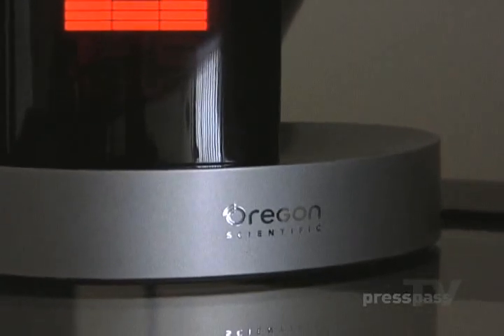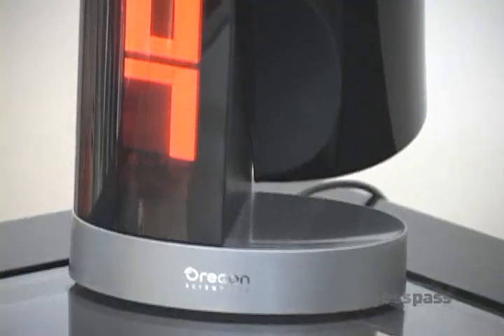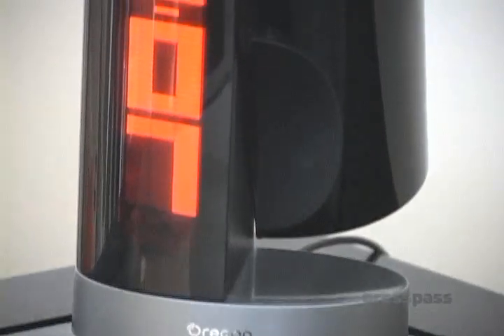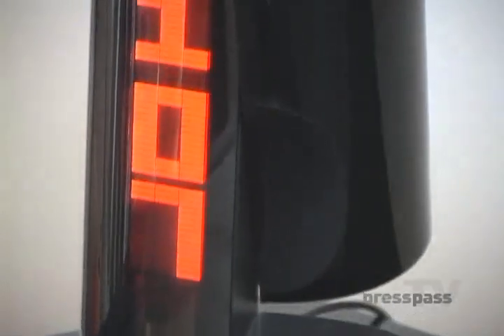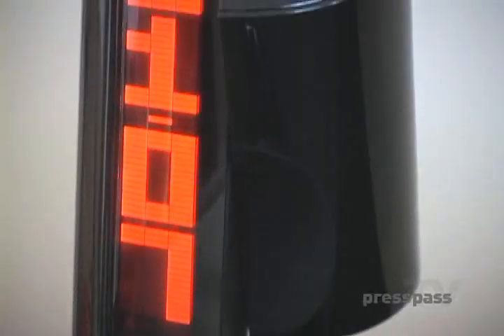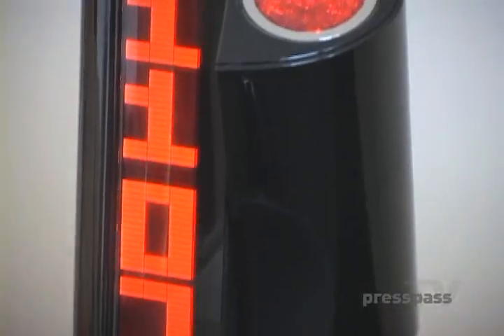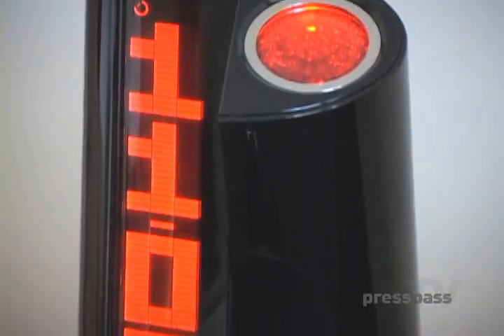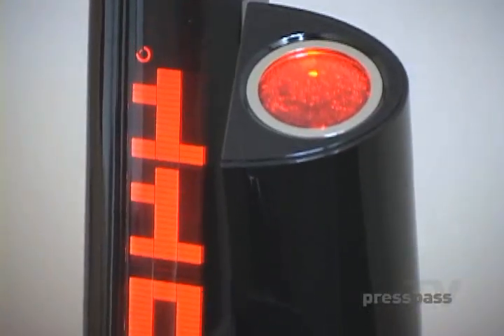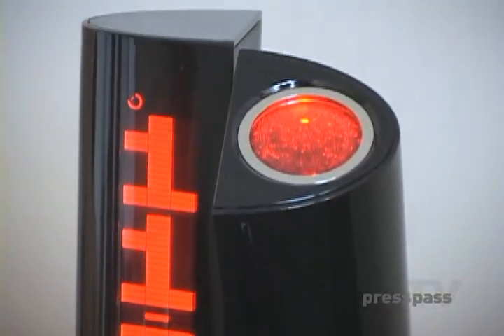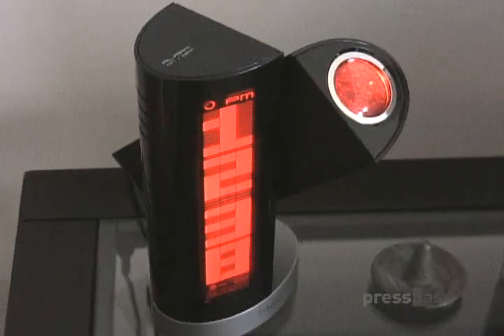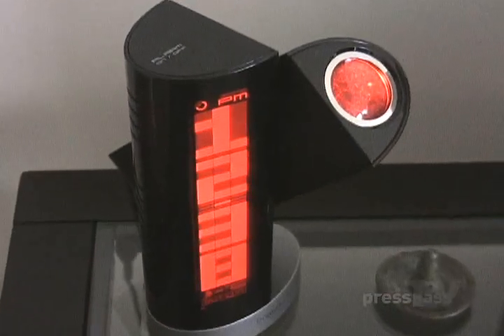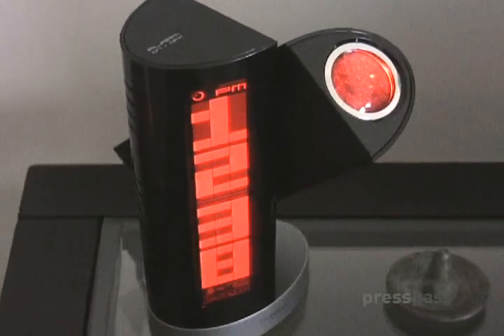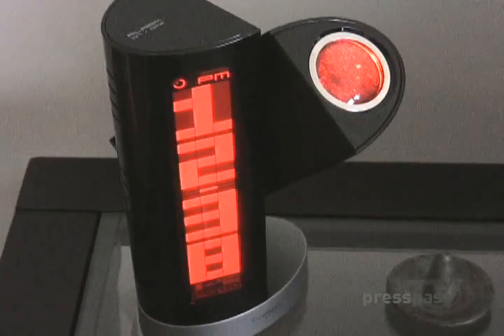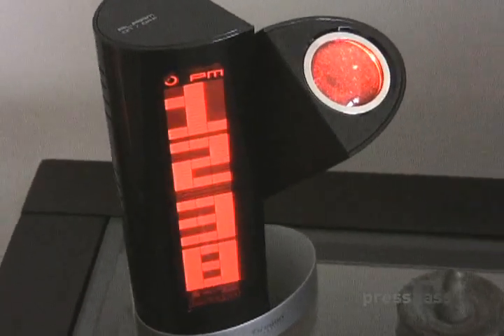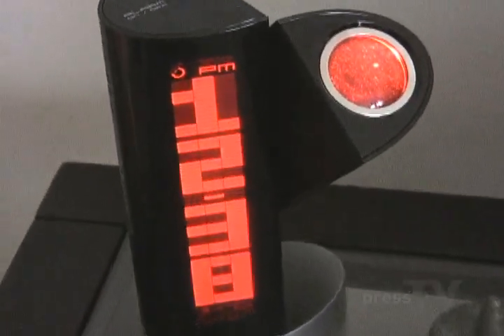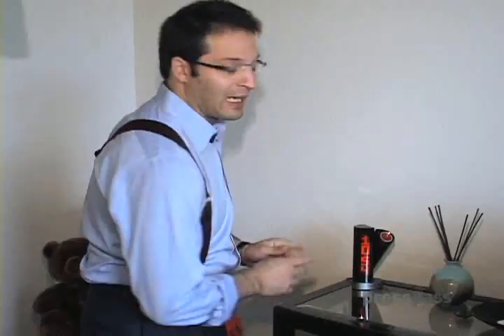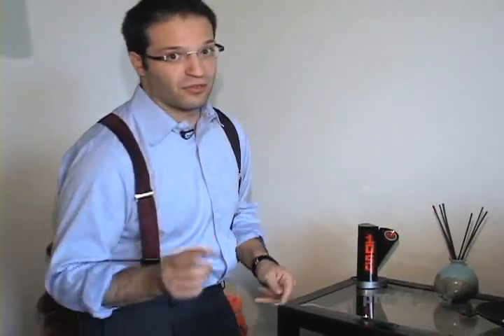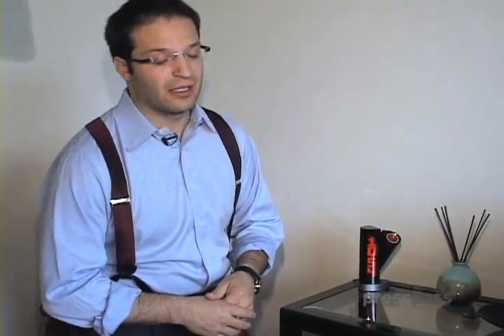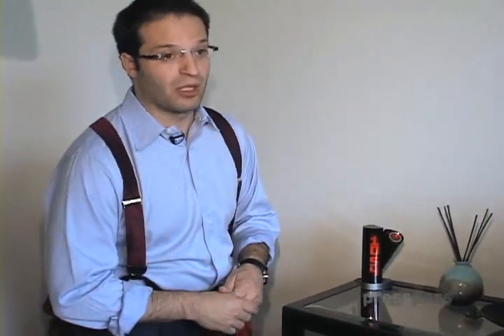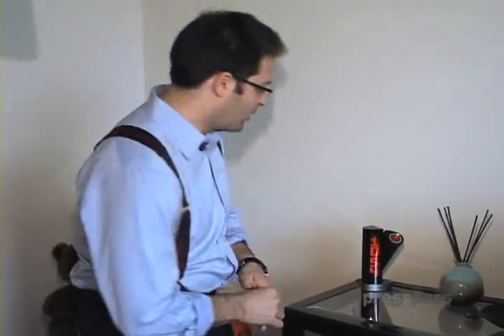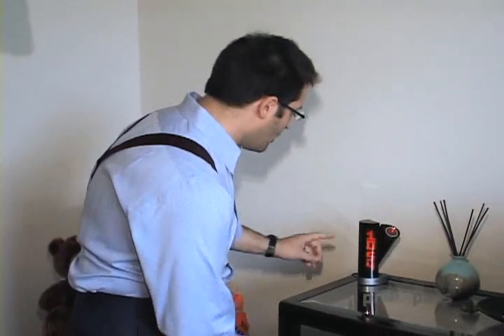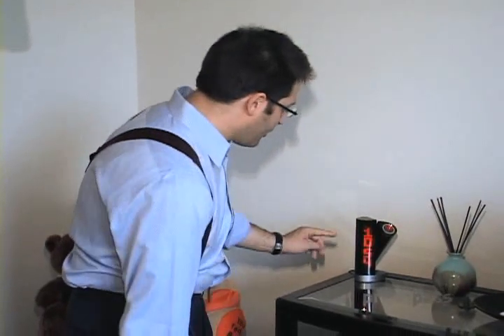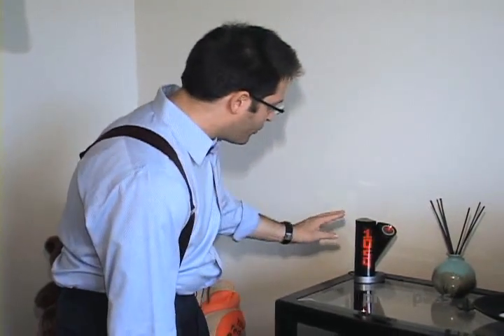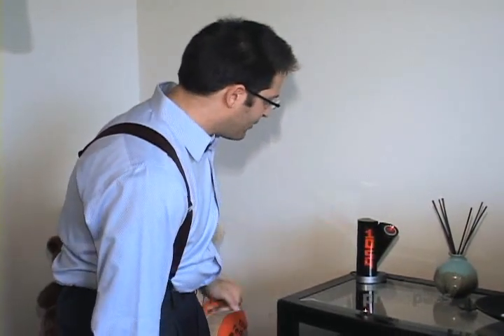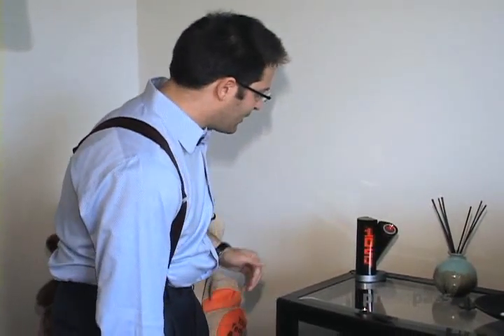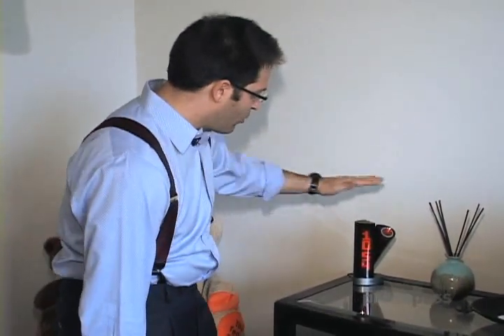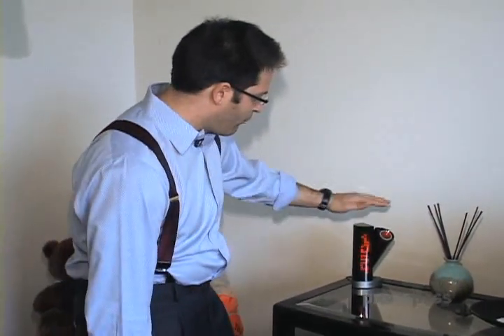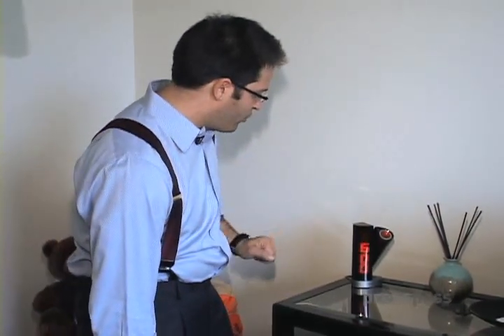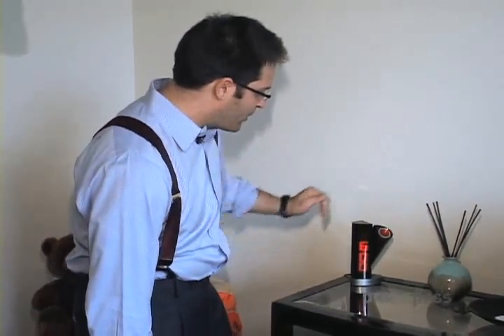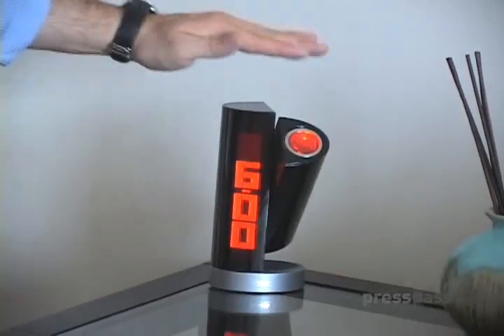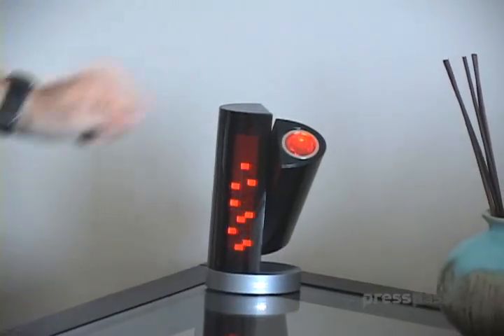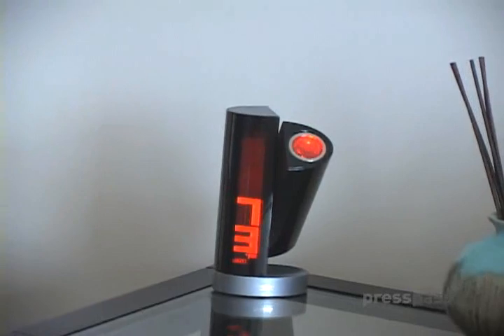It's got a really wide beam, which is nice. You just got to be careful not to look in that beam — I can tell you firsthand it will blind the hell out of you. What's great about this clock is I can go through all the functions just by doing that, waving my hand over the top.